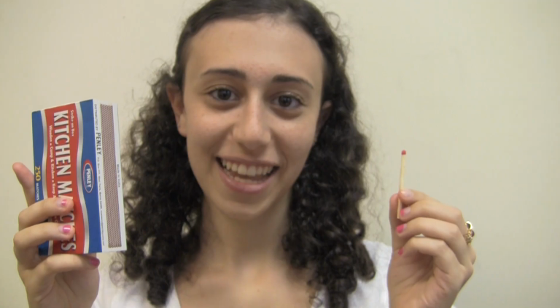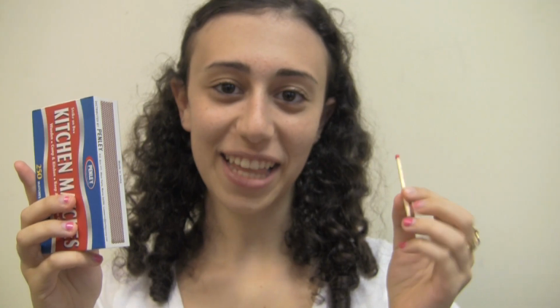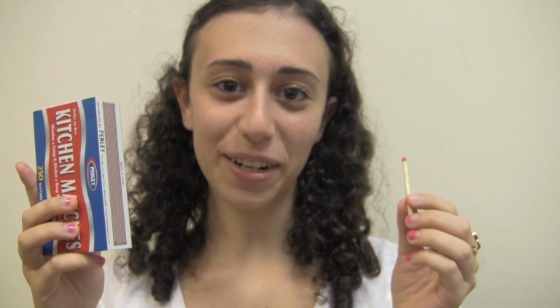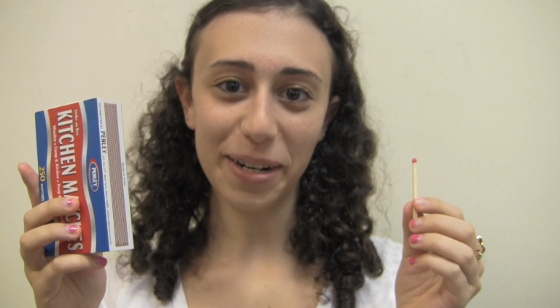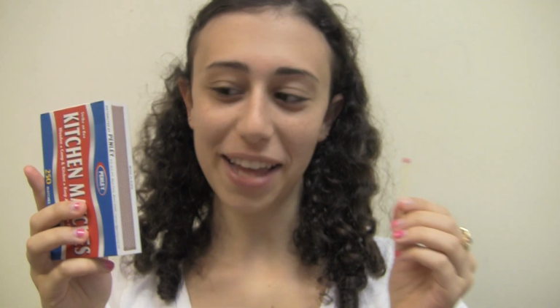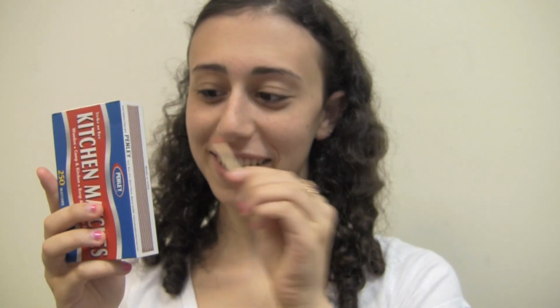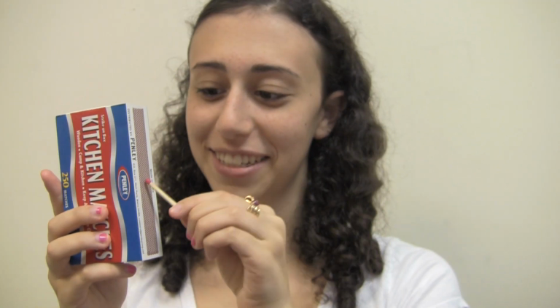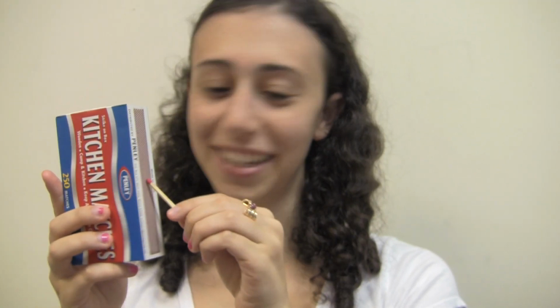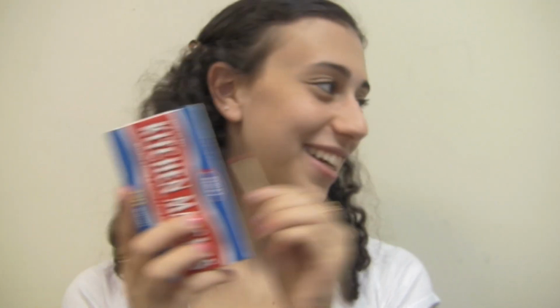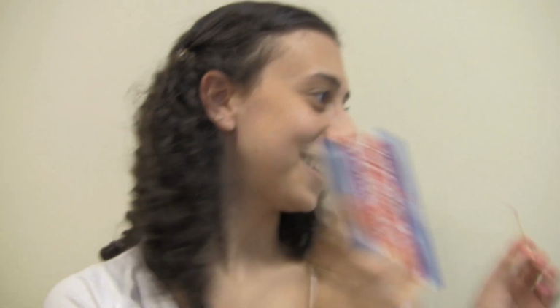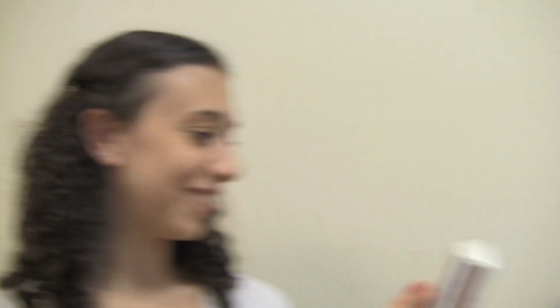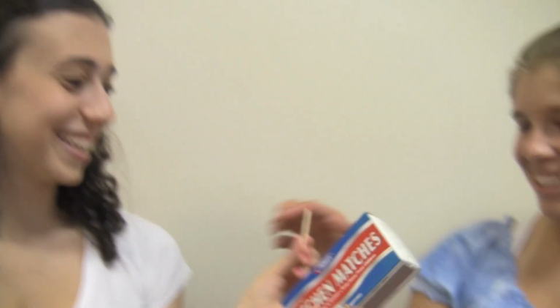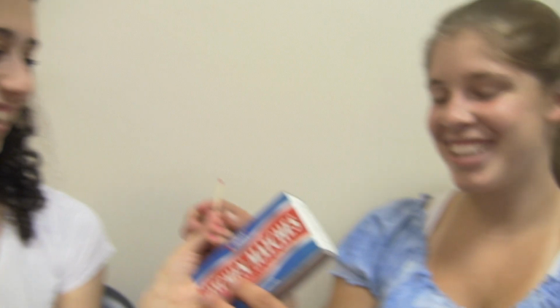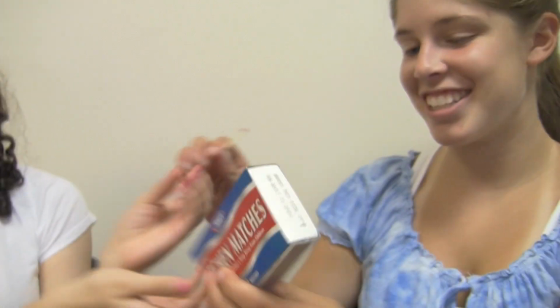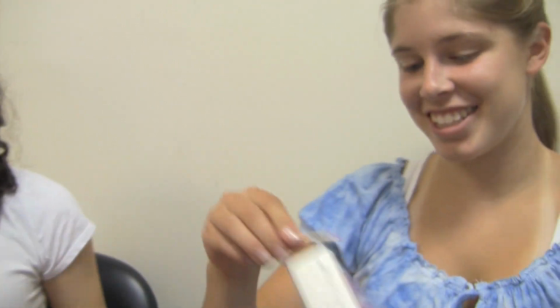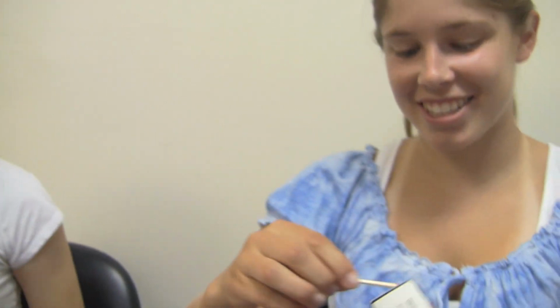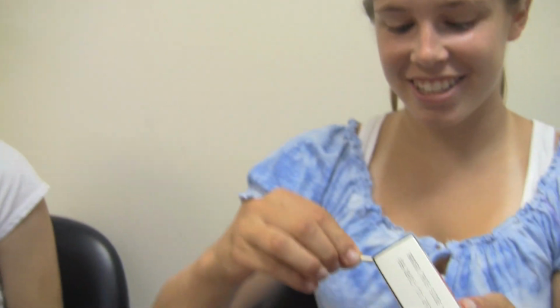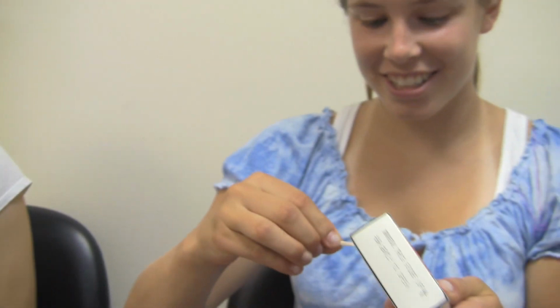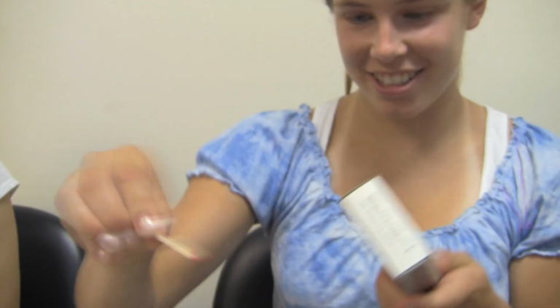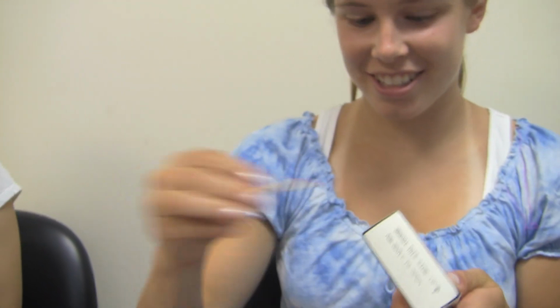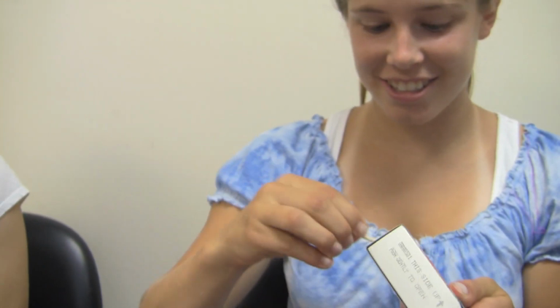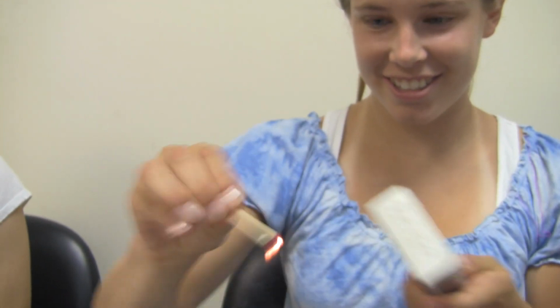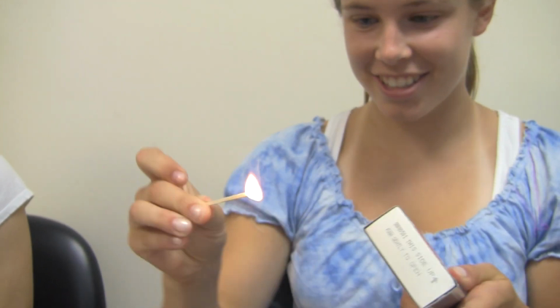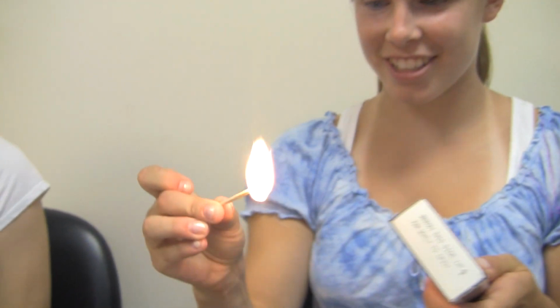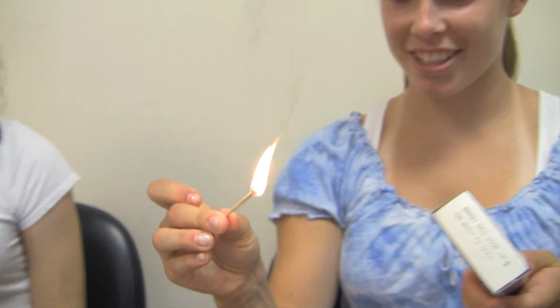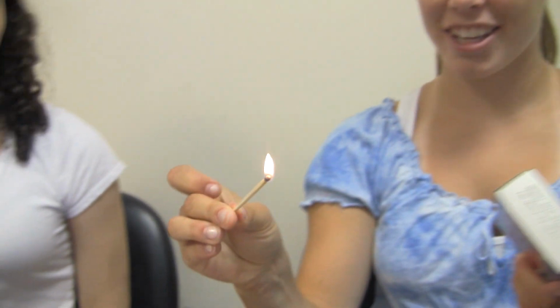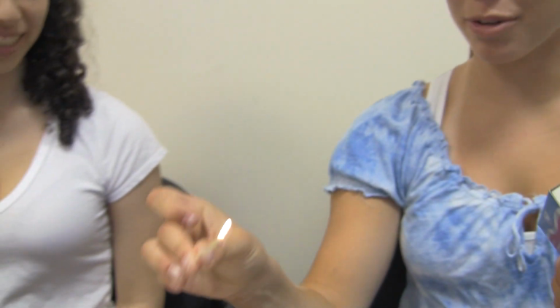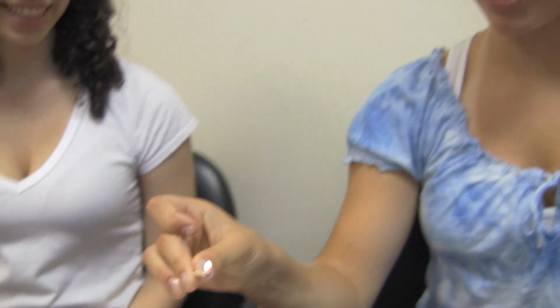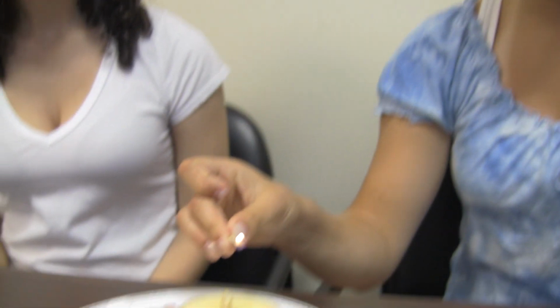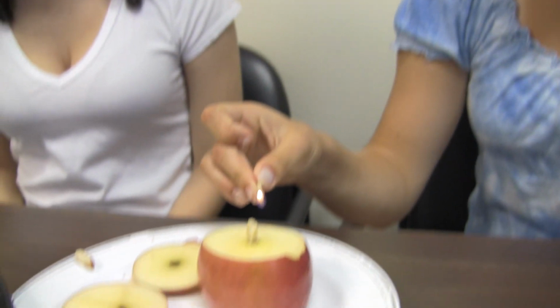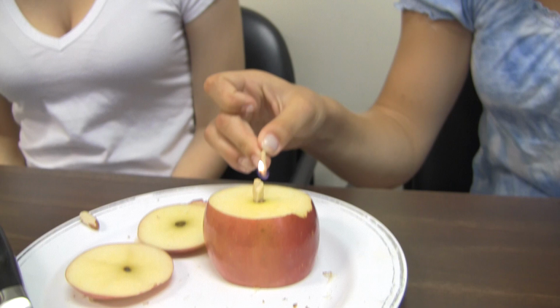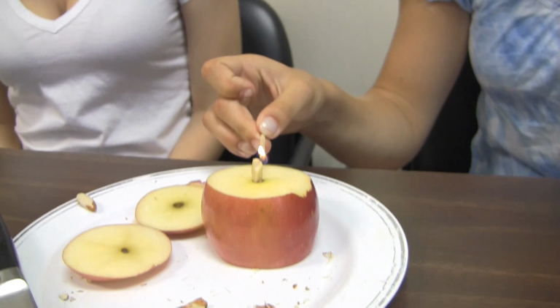And then we're going to light a match and light the almond on fire.